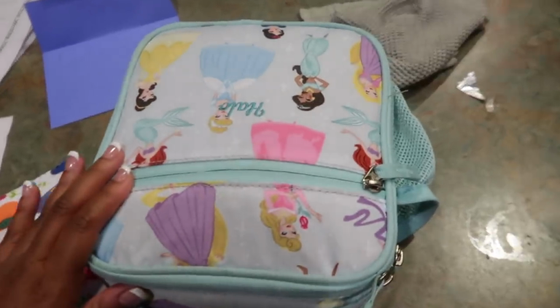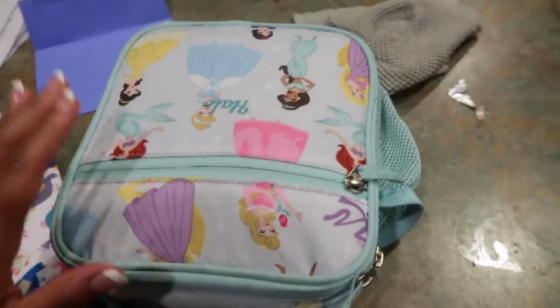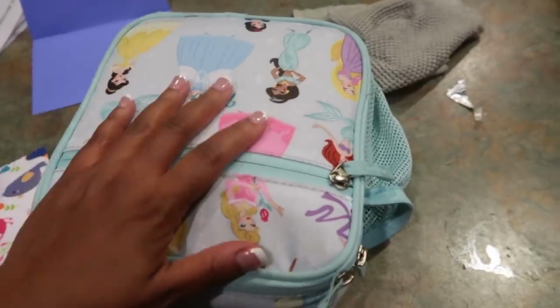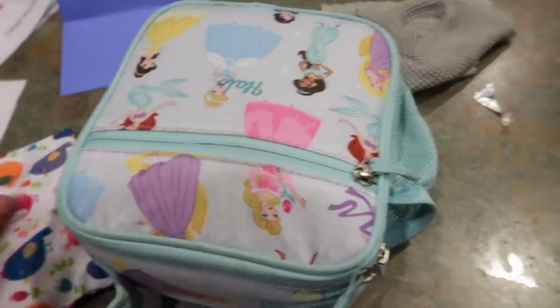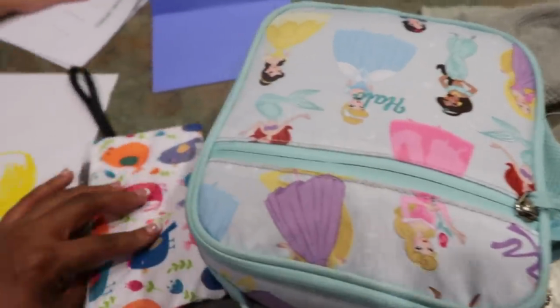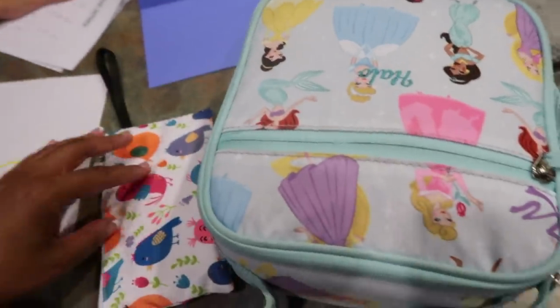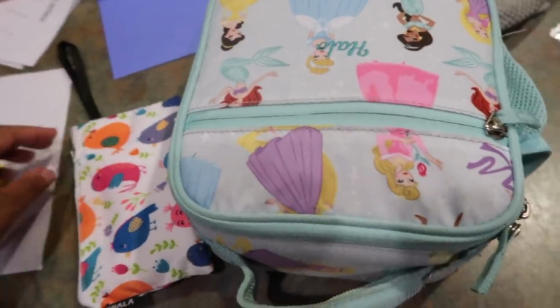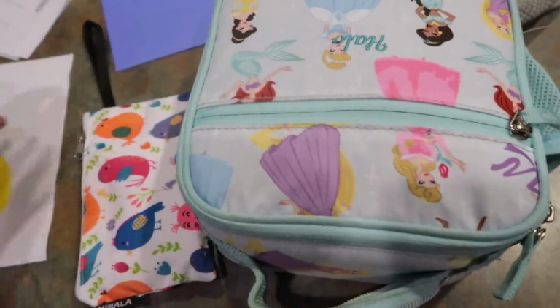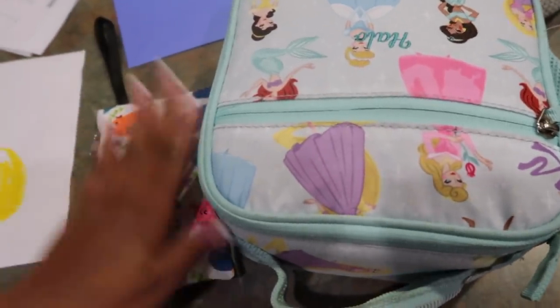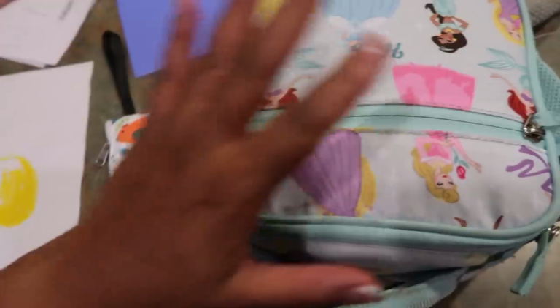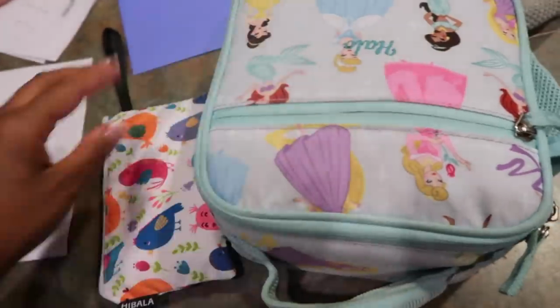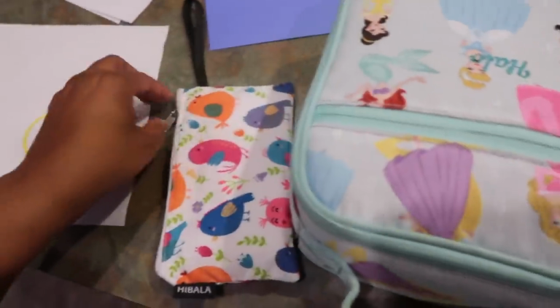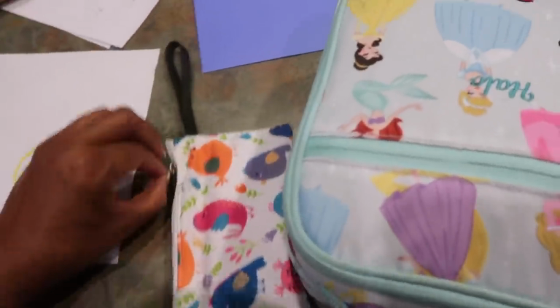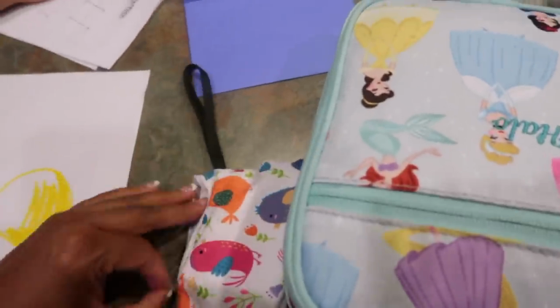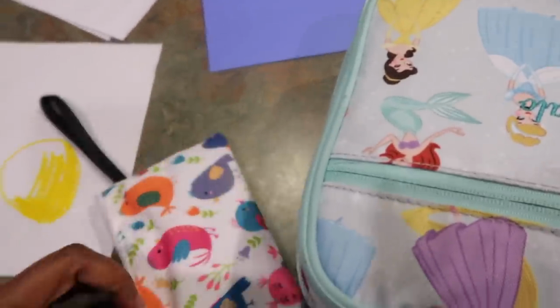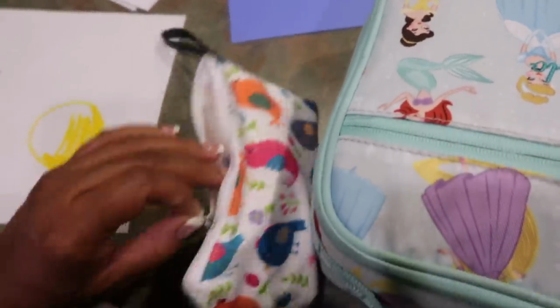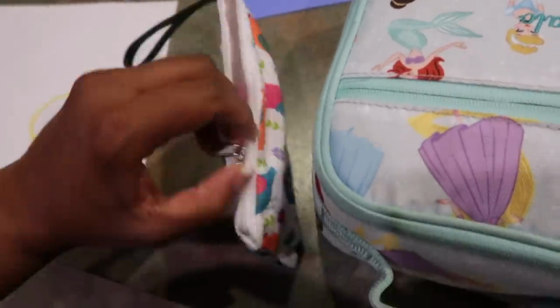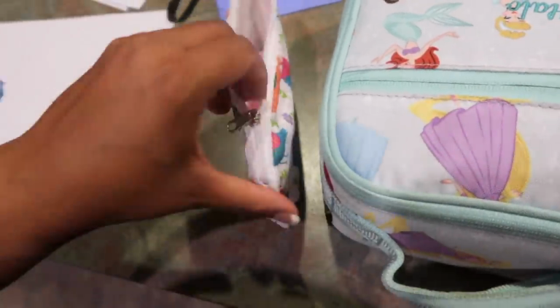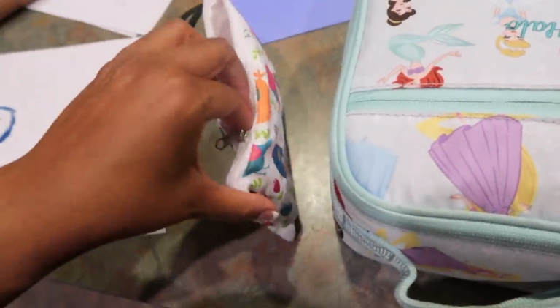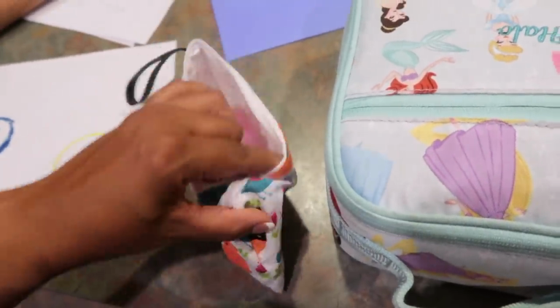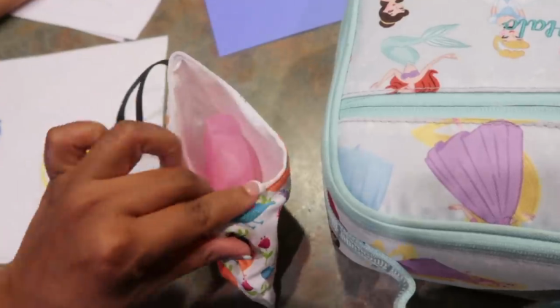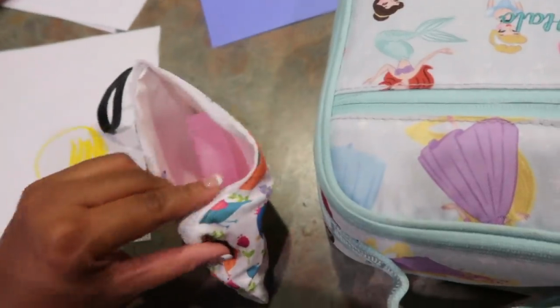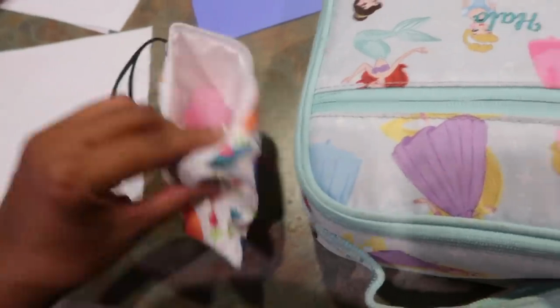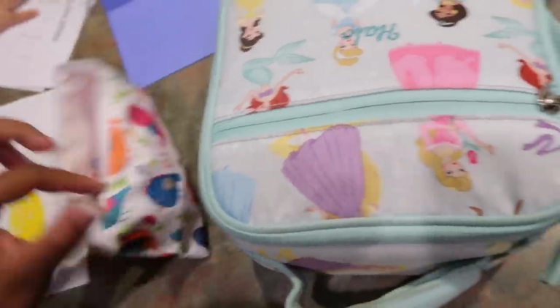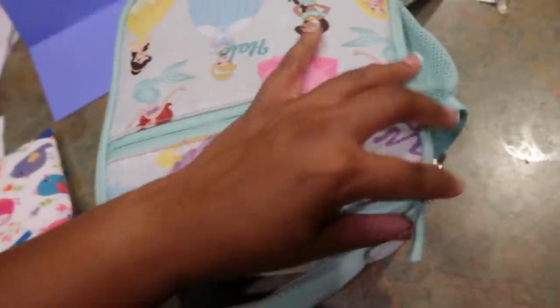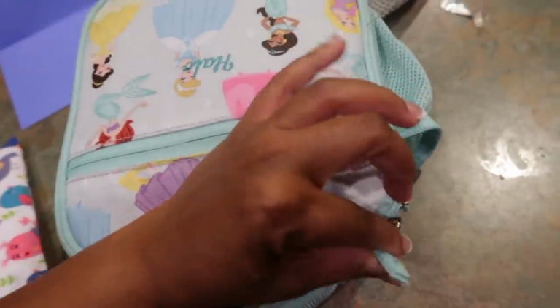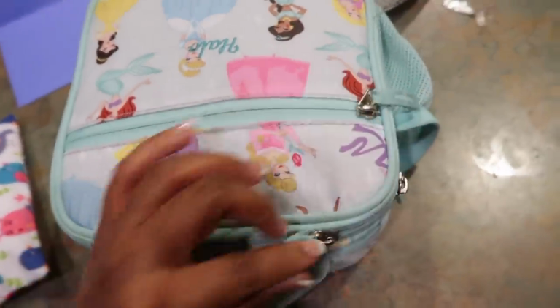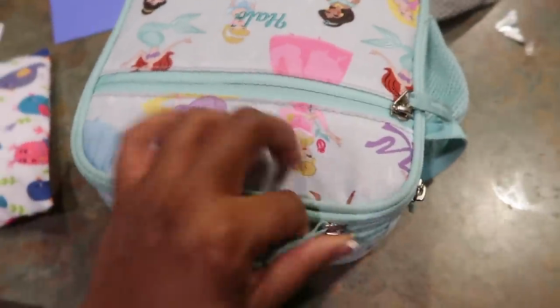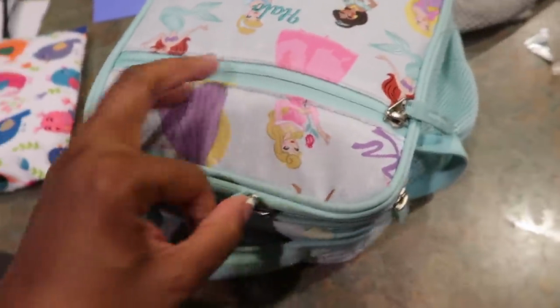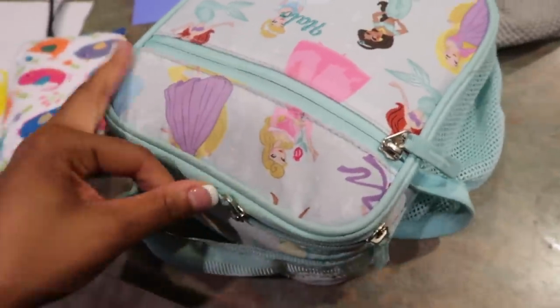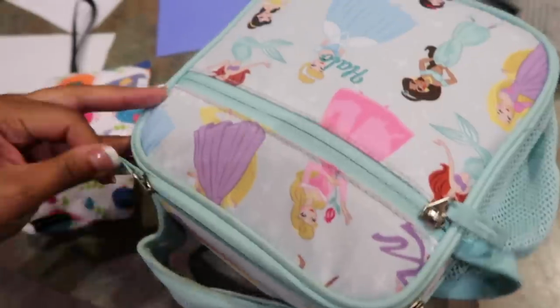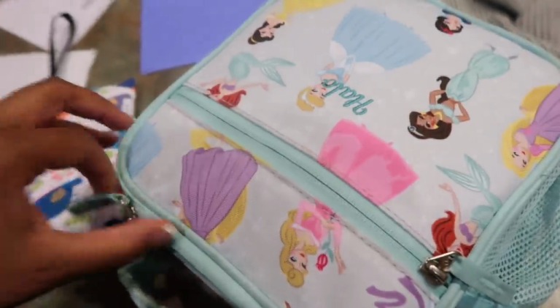I want to show you guys Halo's snack and lunch results. She ate all her snack — I can pretty much tell, it's just the ice pack in here. She told me she ate all of her lunch today, so let's see.